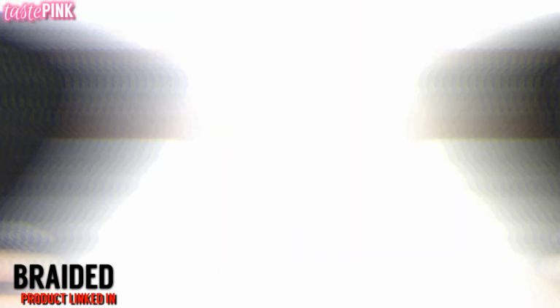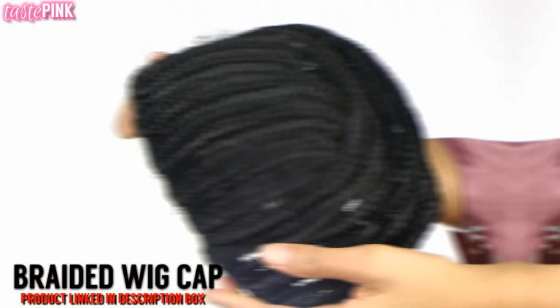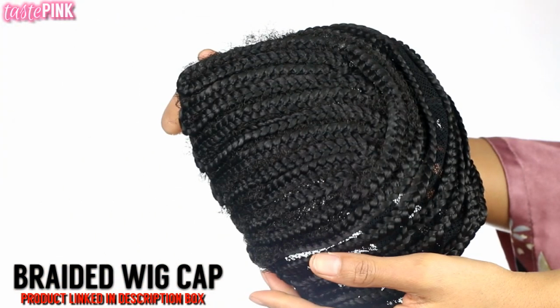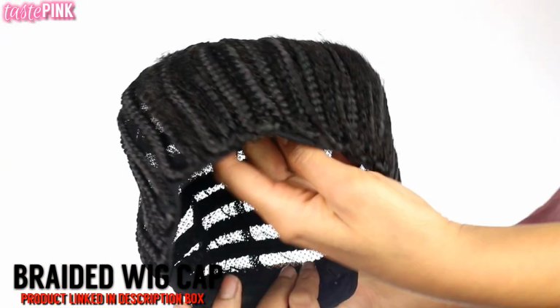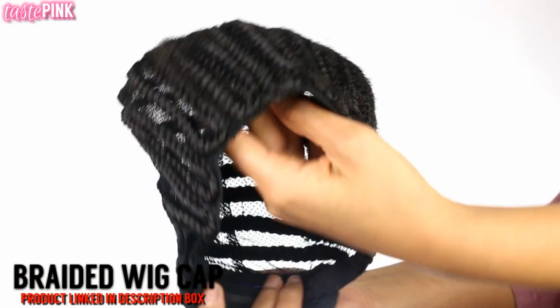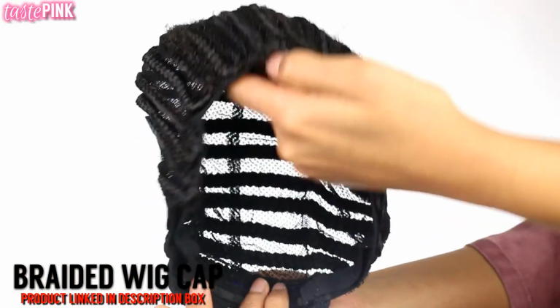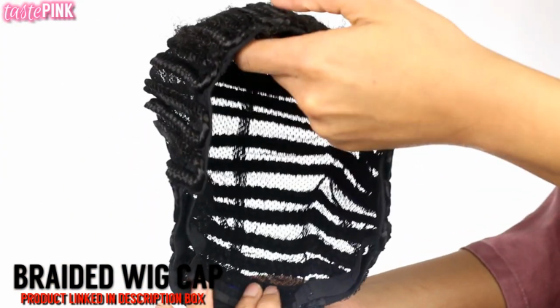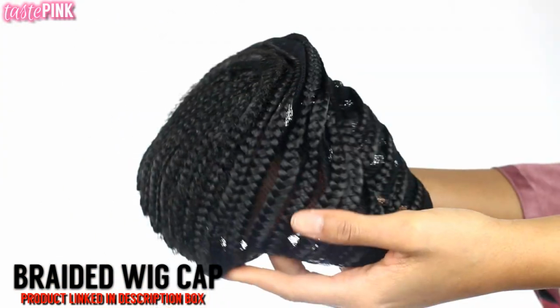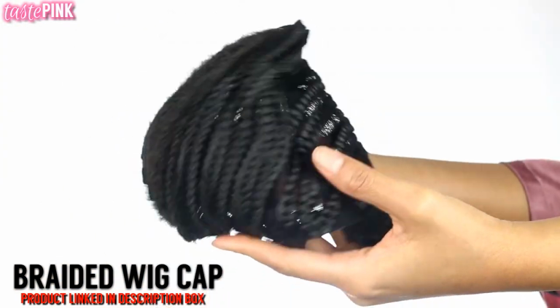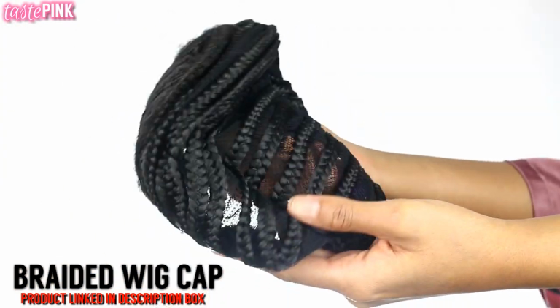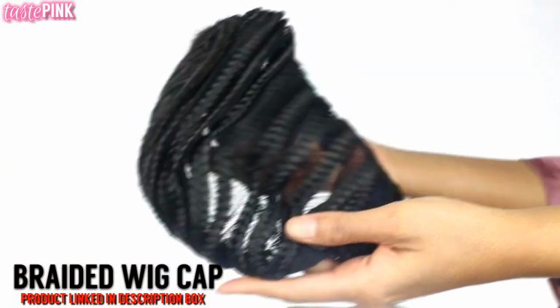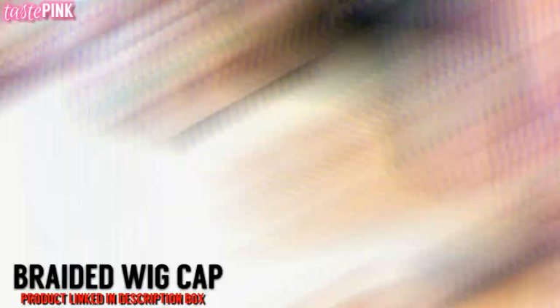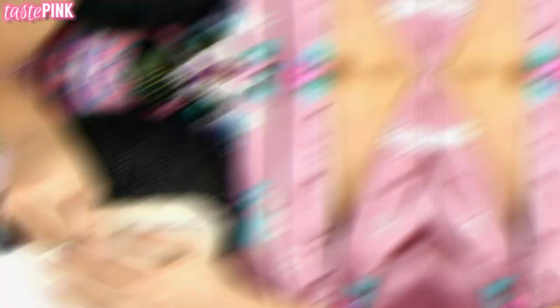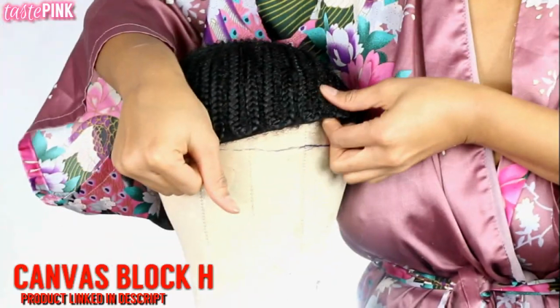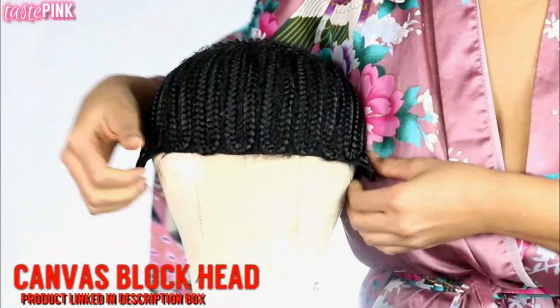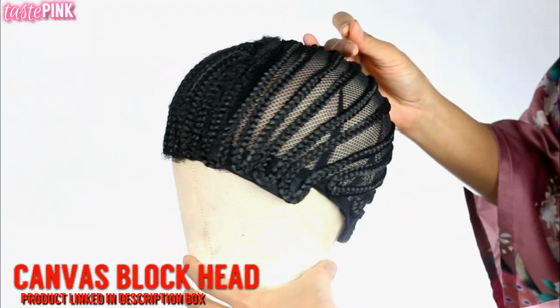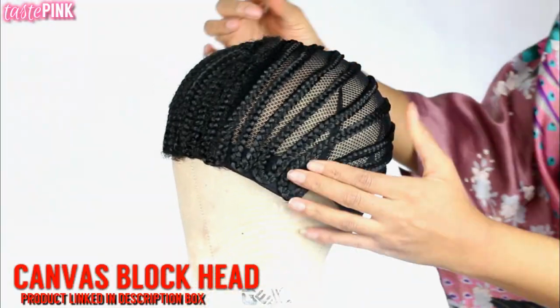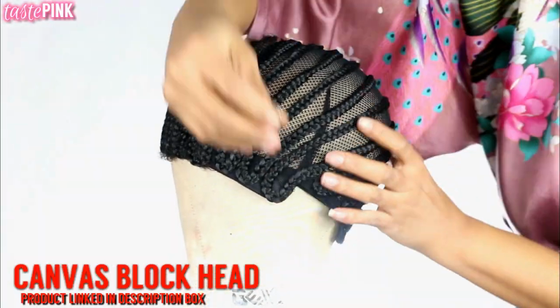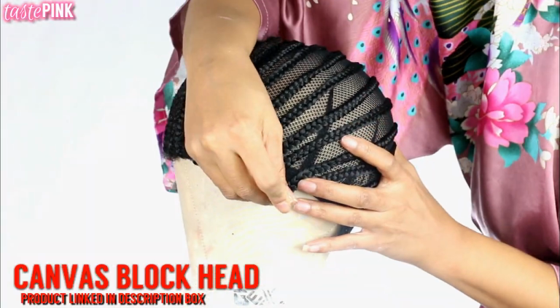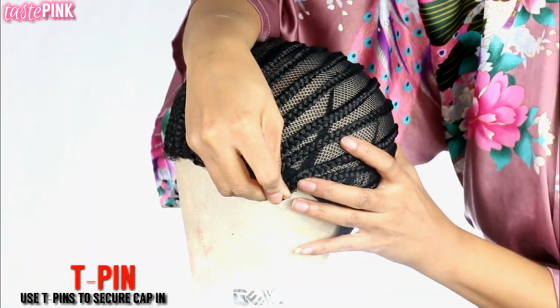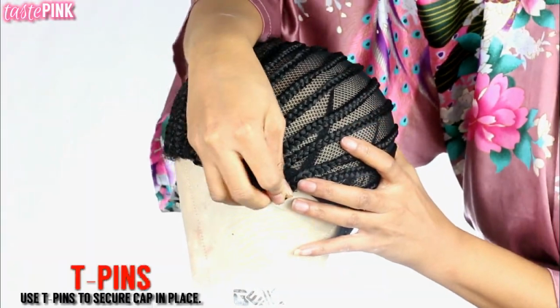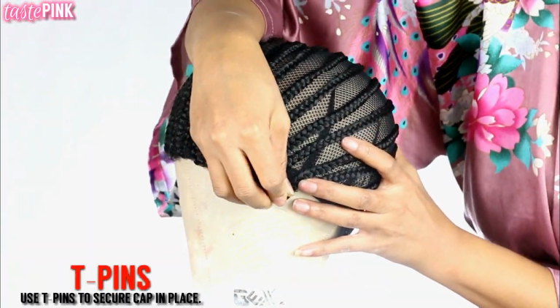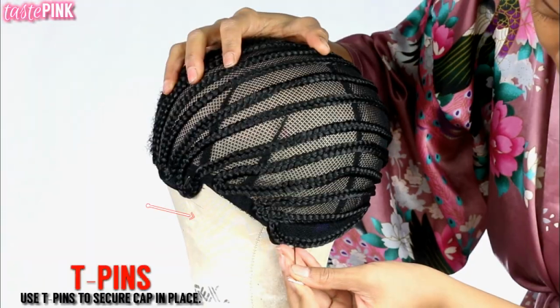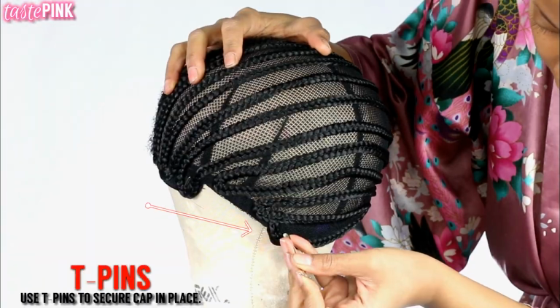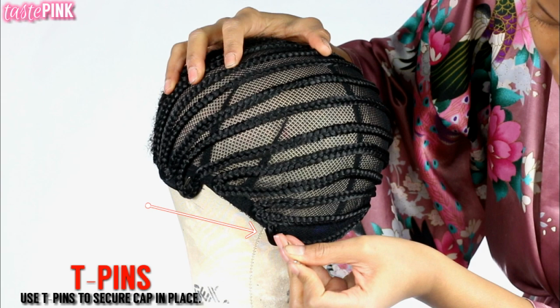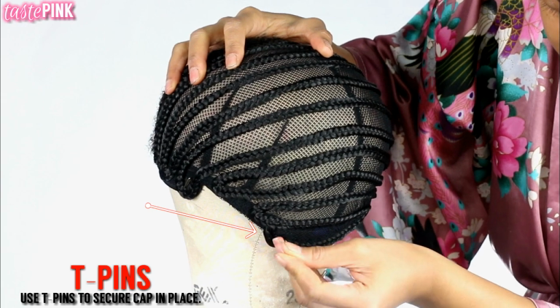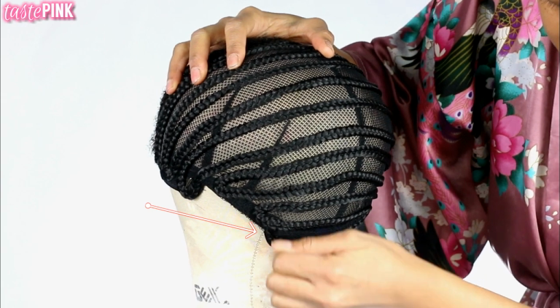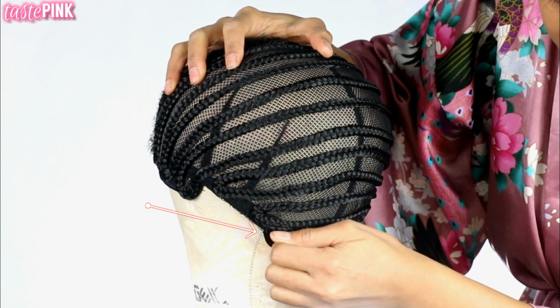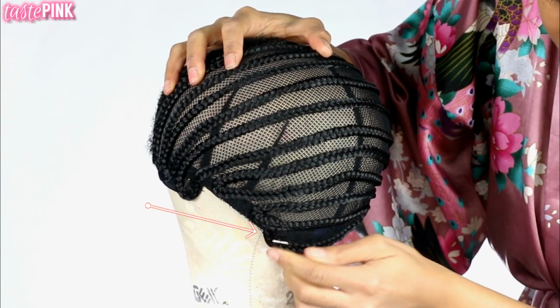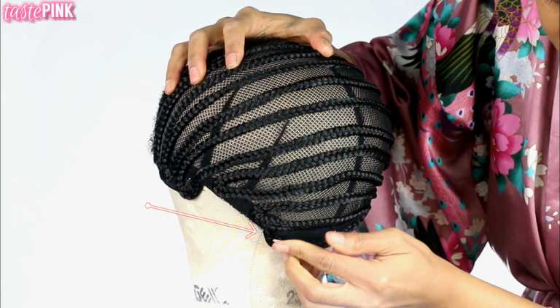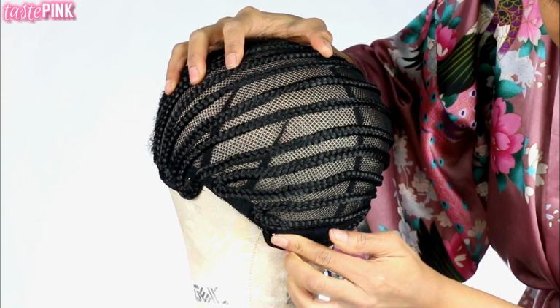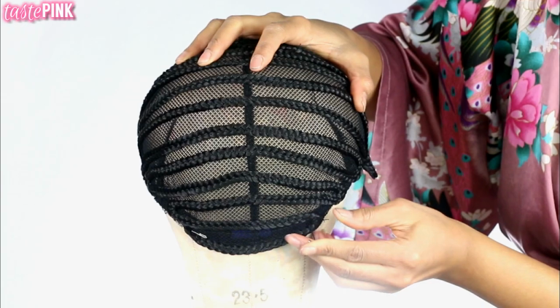This all started with a braided wig cap — very simple. I have all products listed in the description box, but you guys know I'm very big on securing the wig, so use those T-pins accordingly.